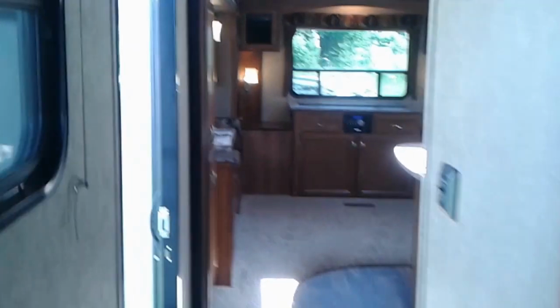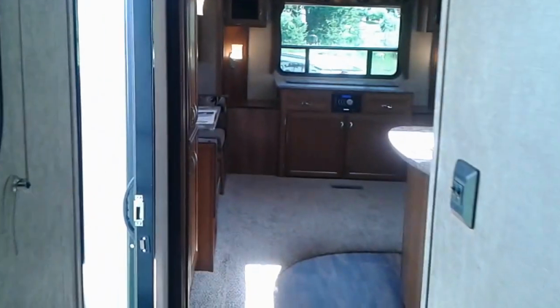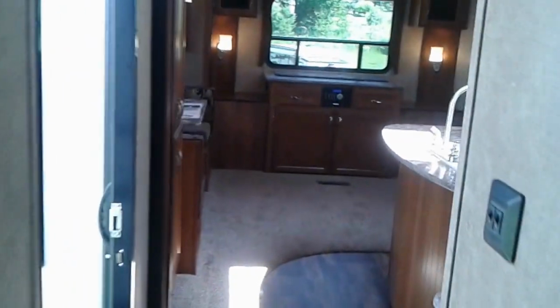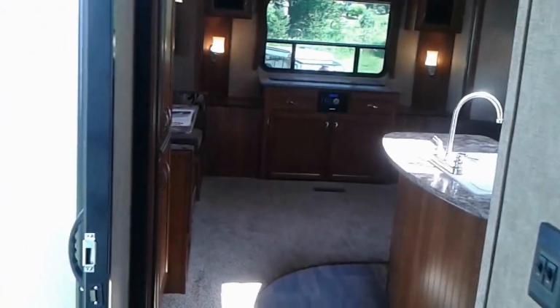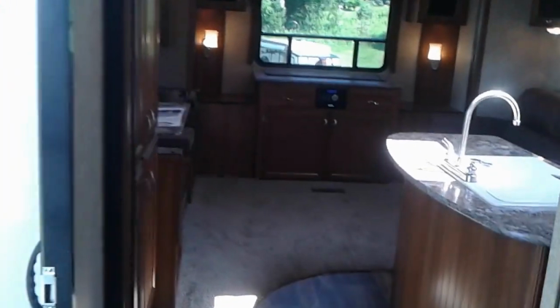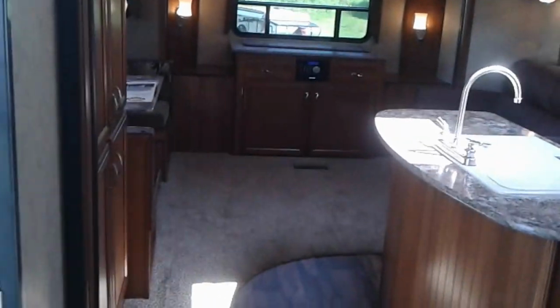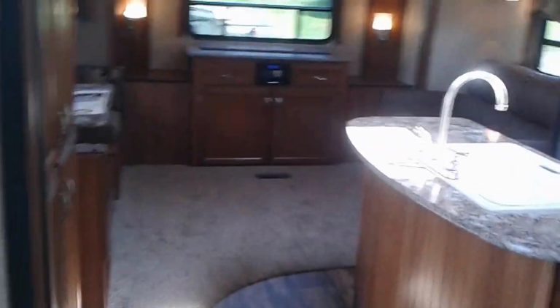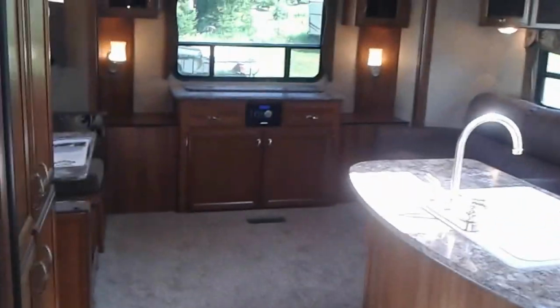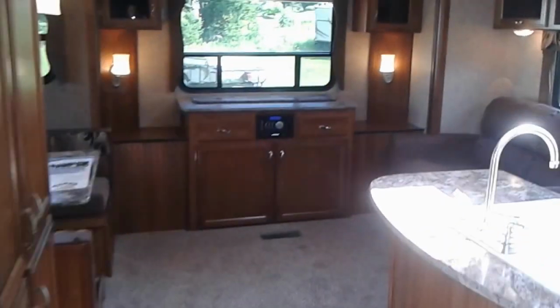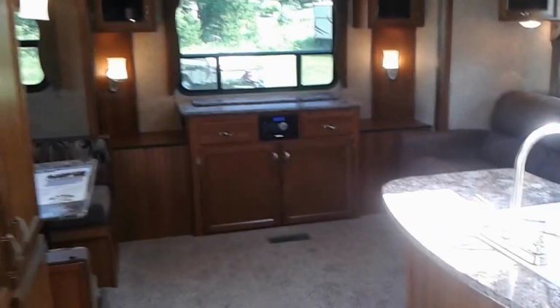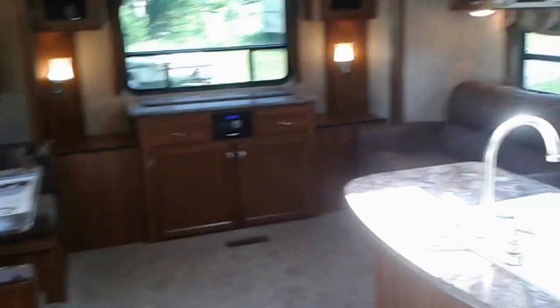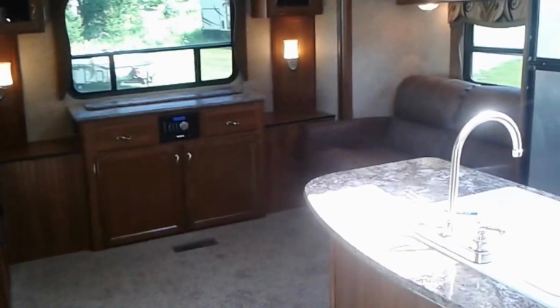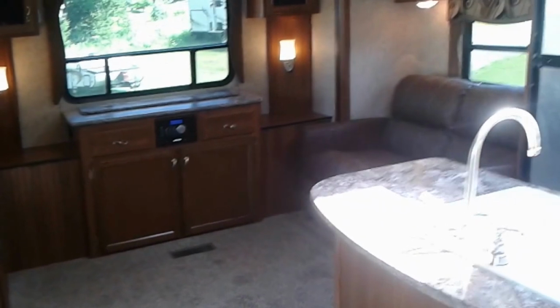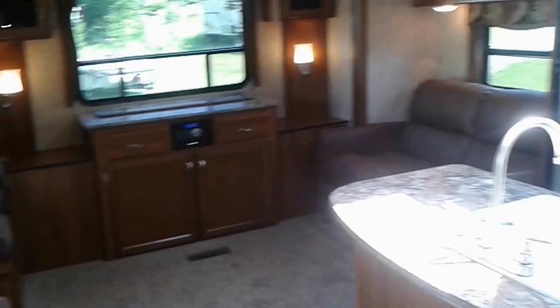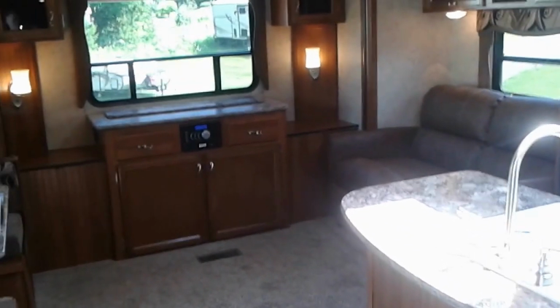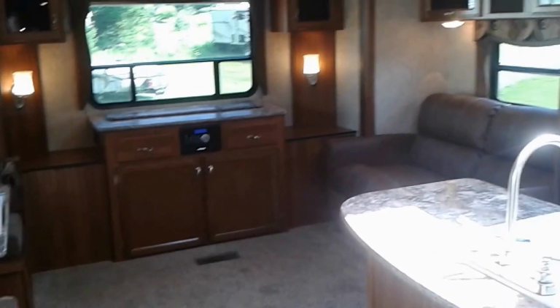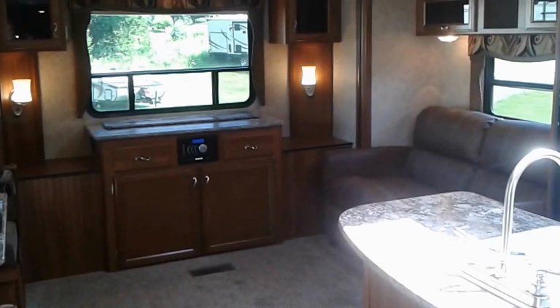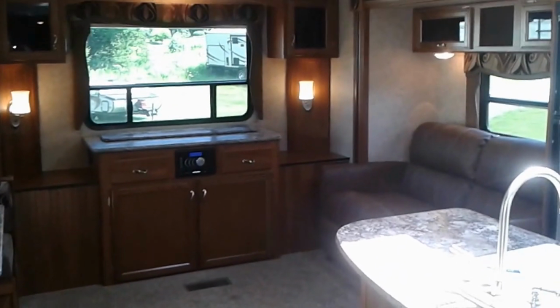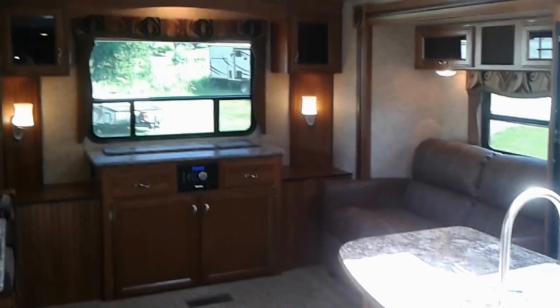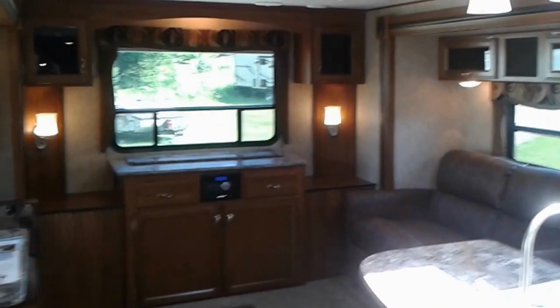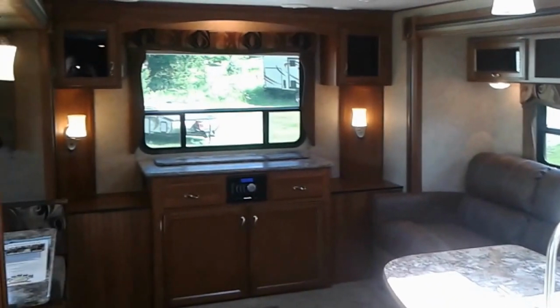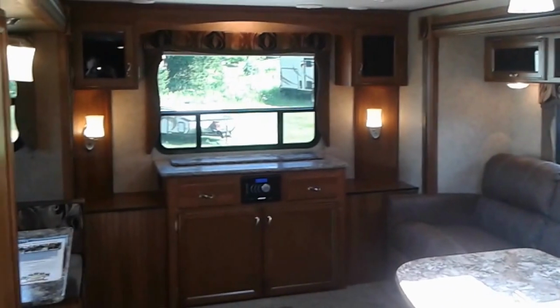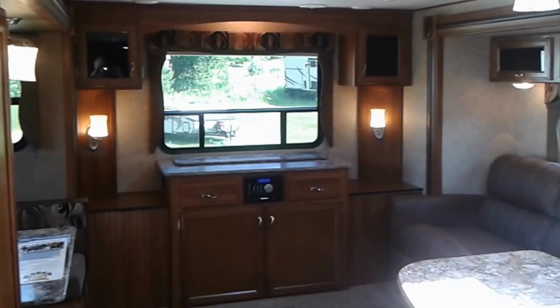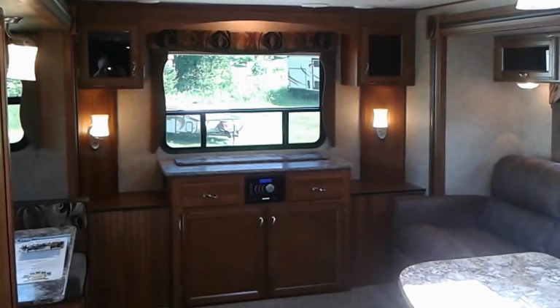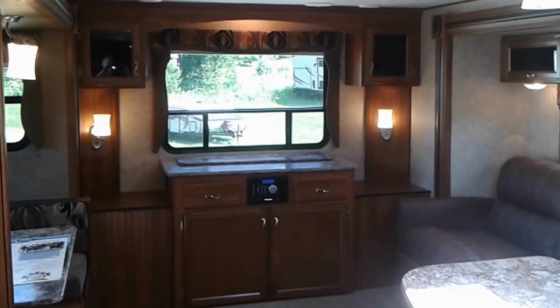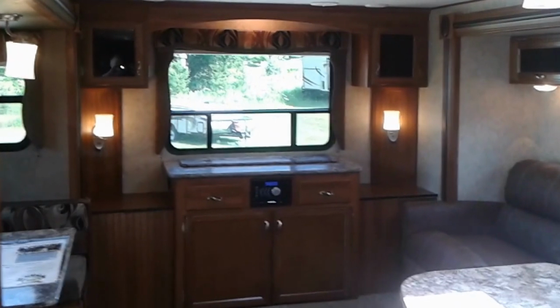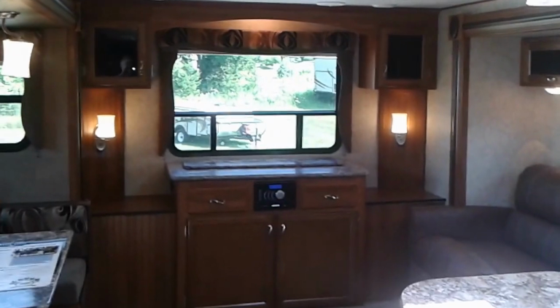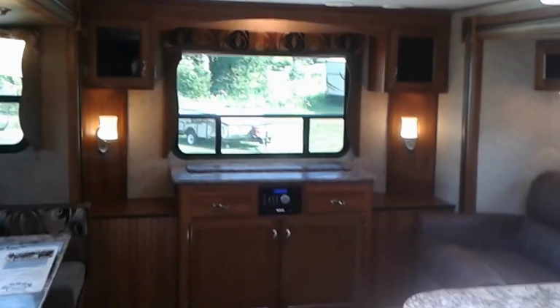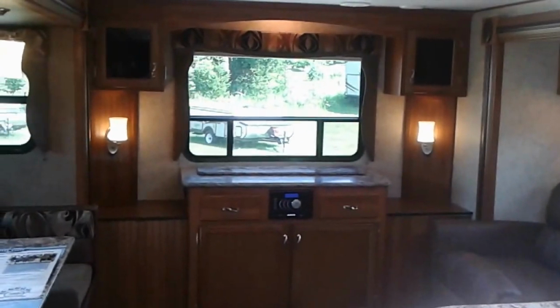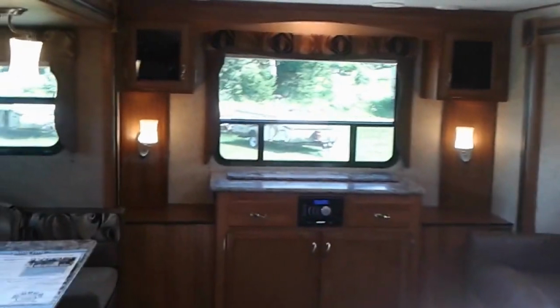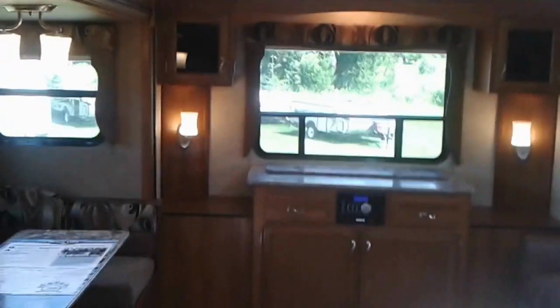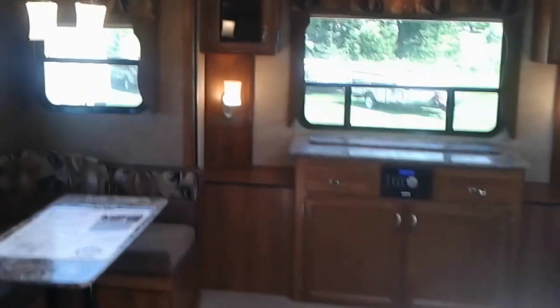Folks, this is a really nice trailer — a lot packed into a small space, and it's not too long for towing. This is the Tracer 2850, 2016. At CampKids, we say it's worth the hurdle to Myrtle, so come on out and let us help you make your RV dreams come true.